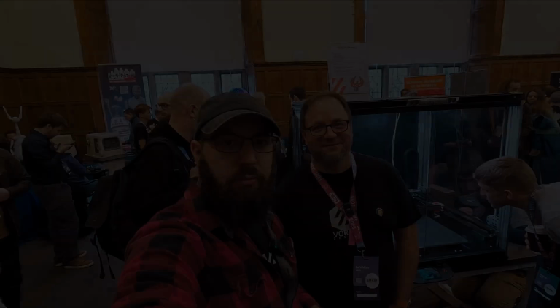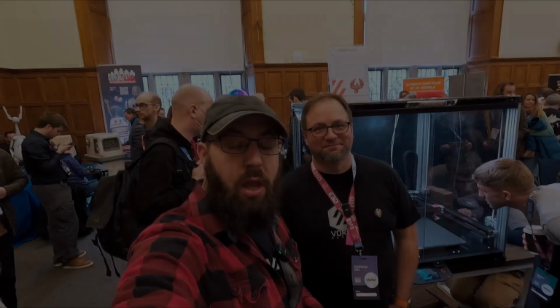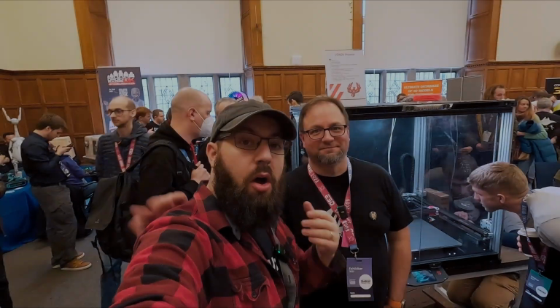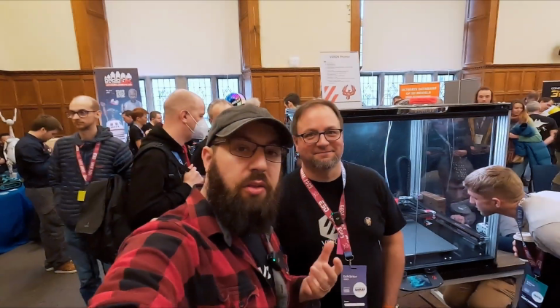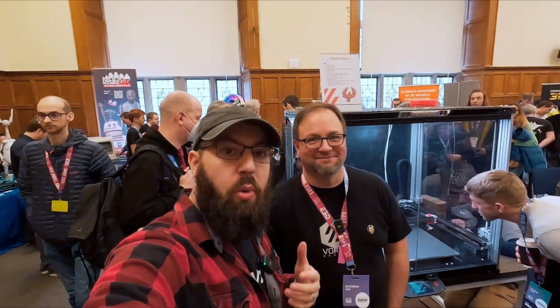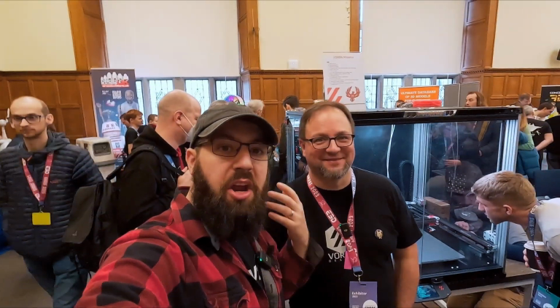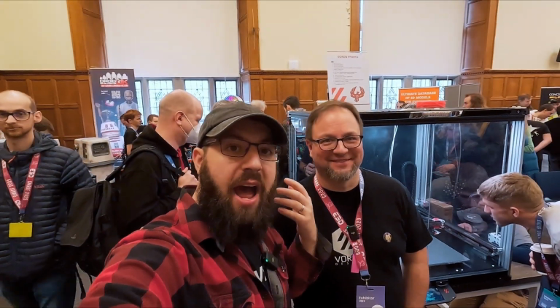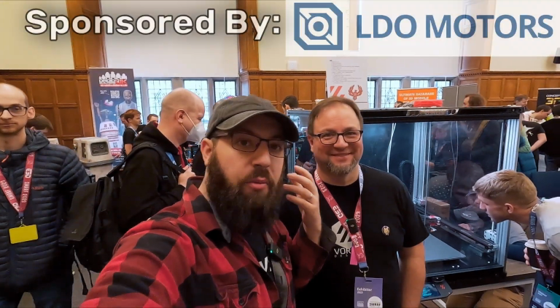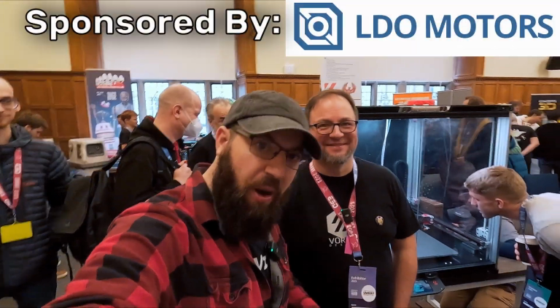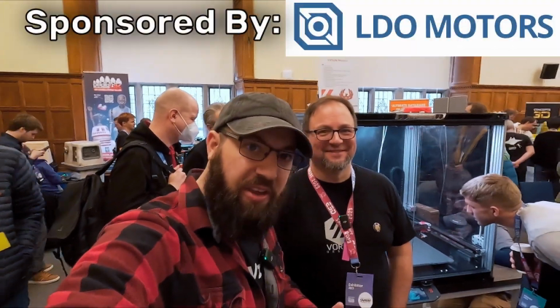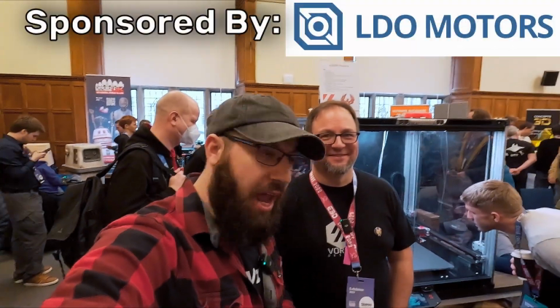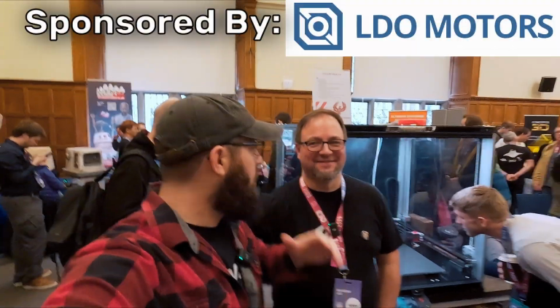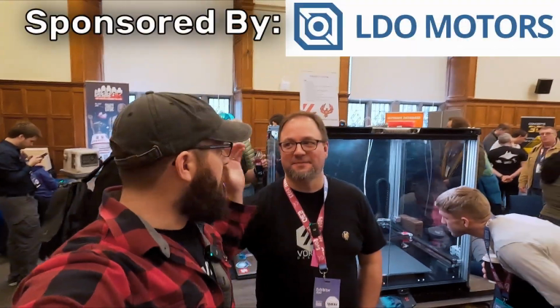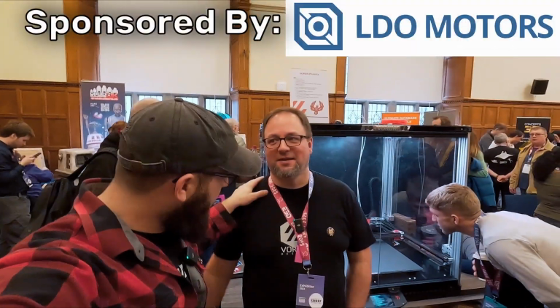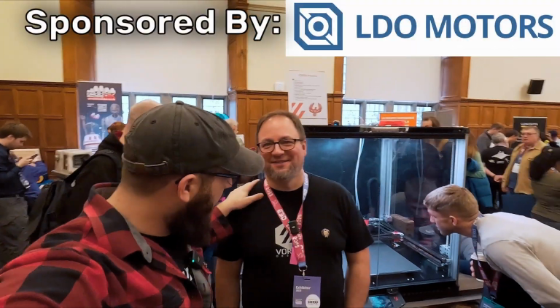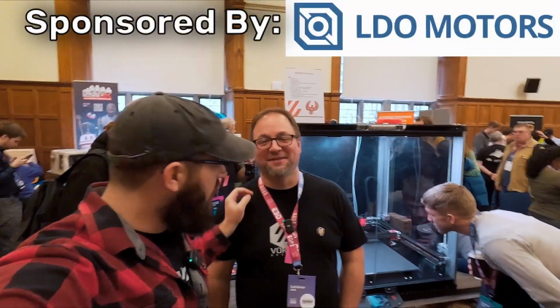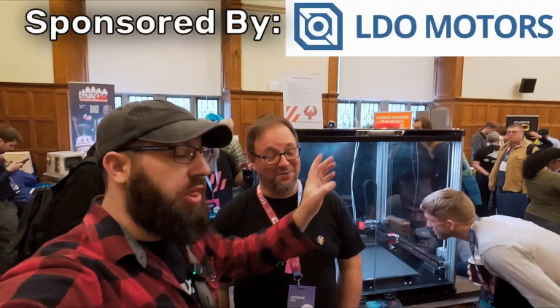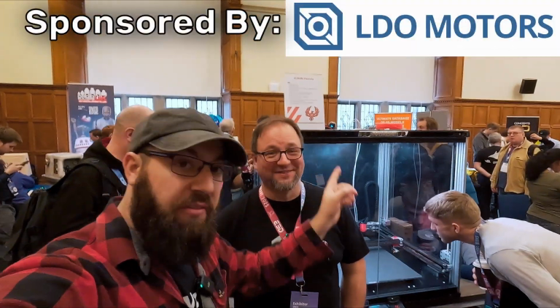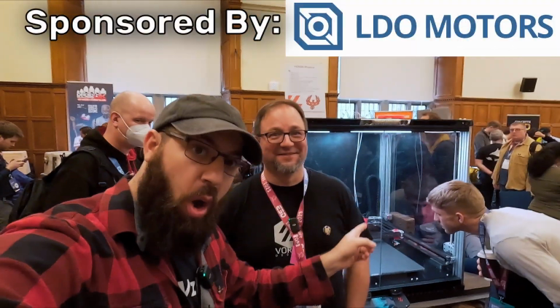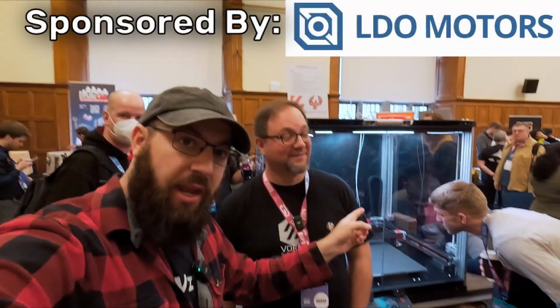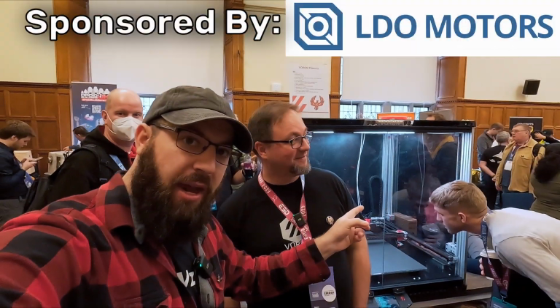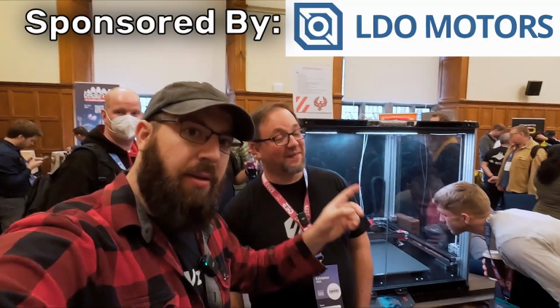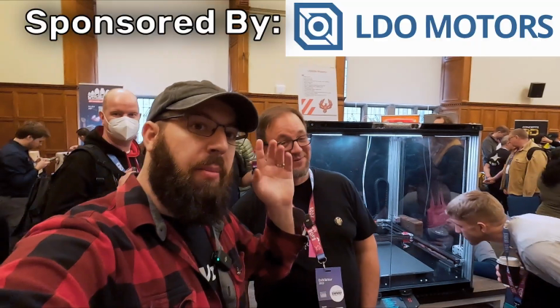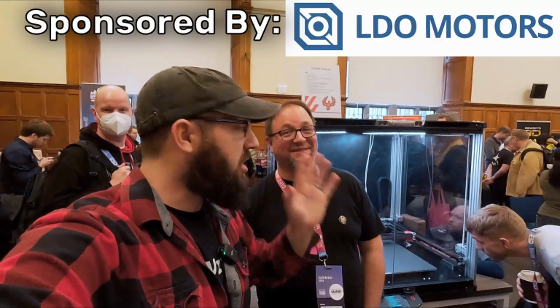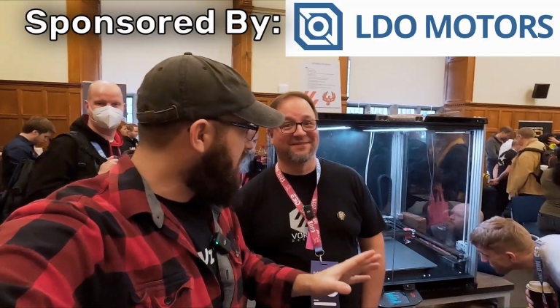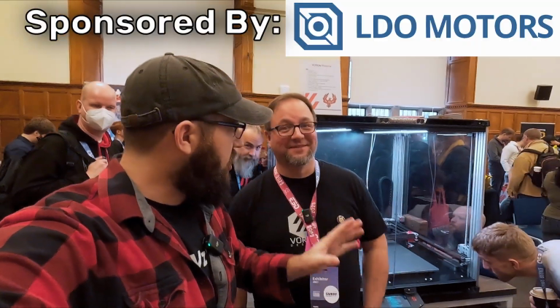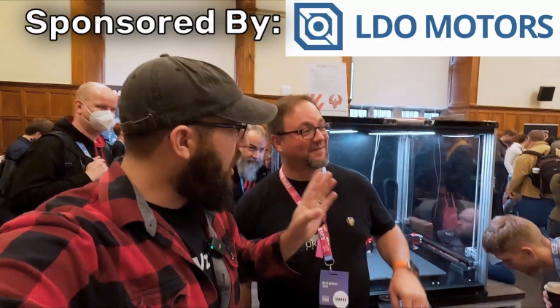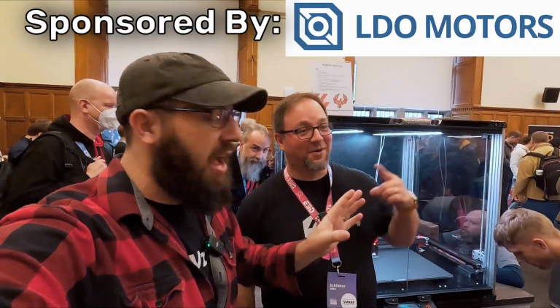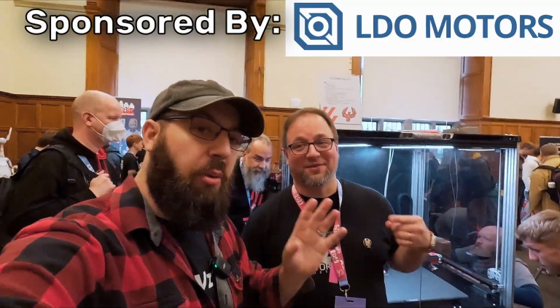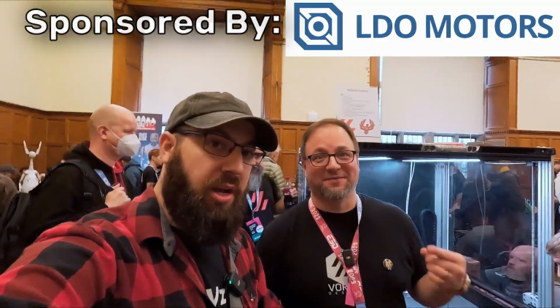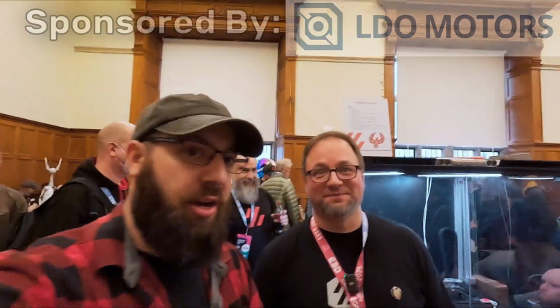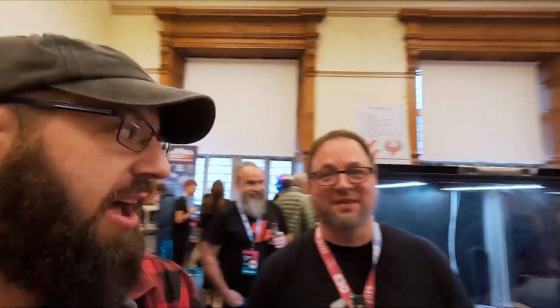We're here at RepRap Fest again with Max and the big Voron again. But we got some updates. So what exactly are we looking at here, Max?